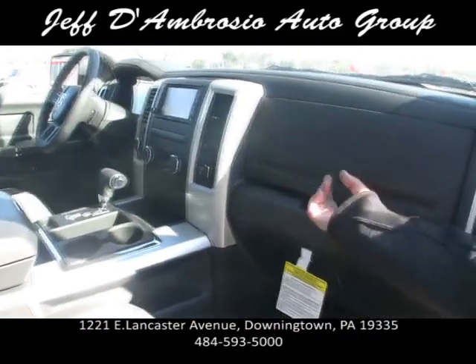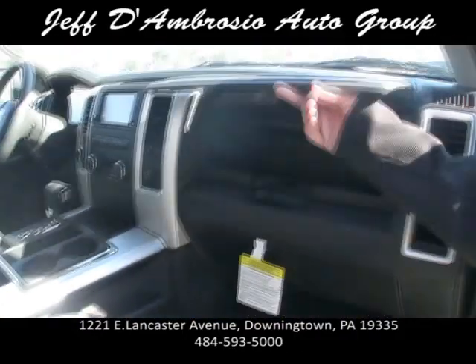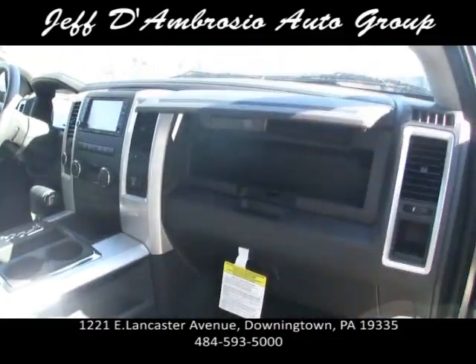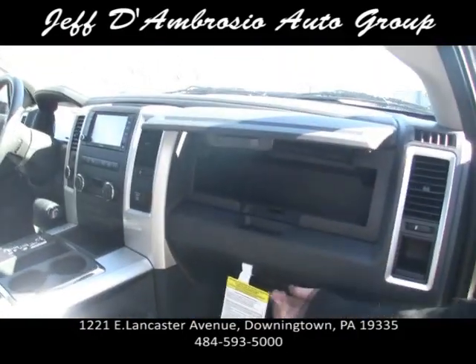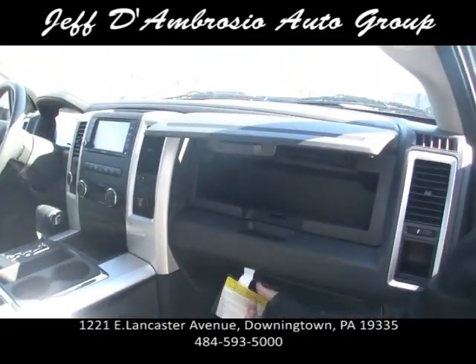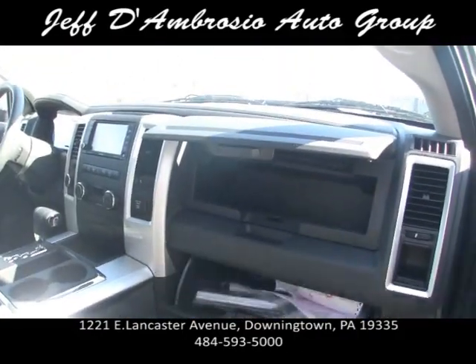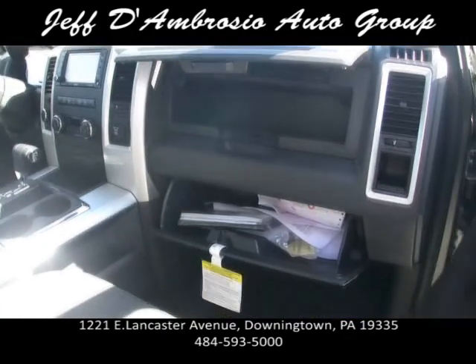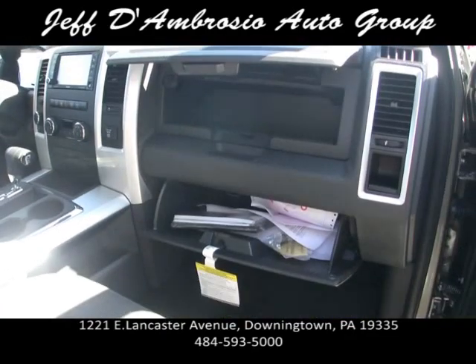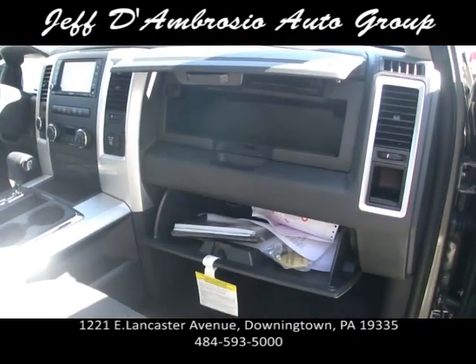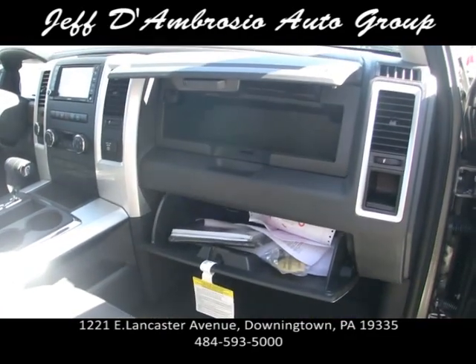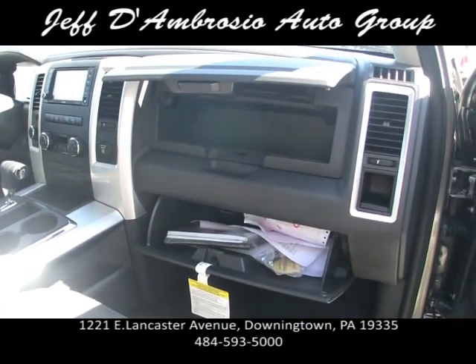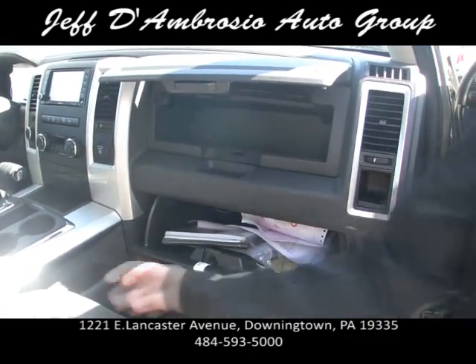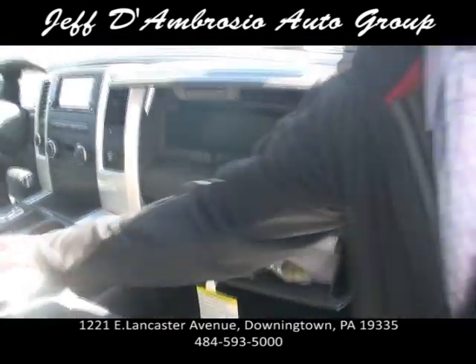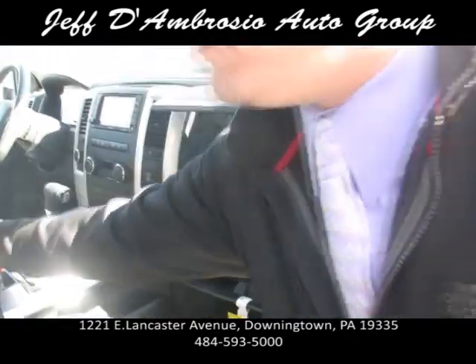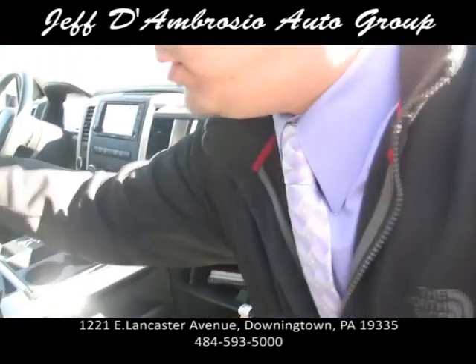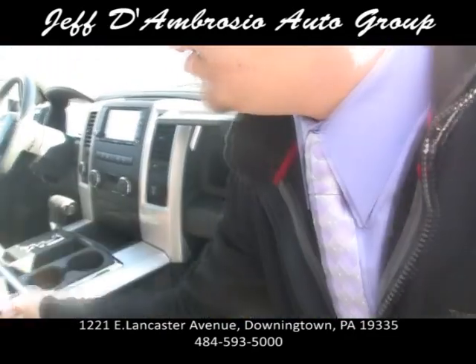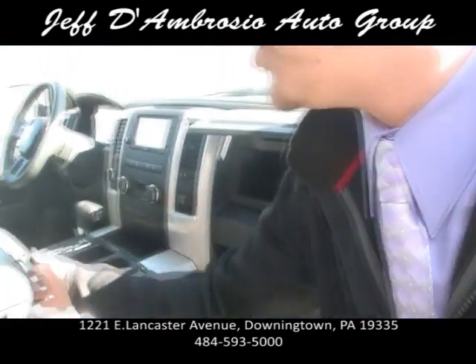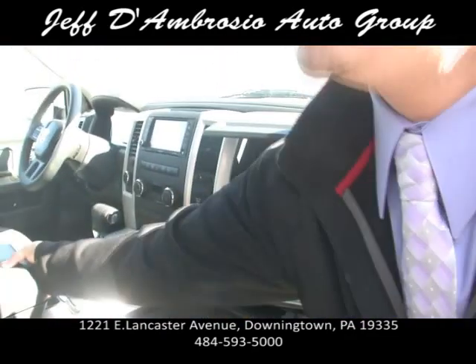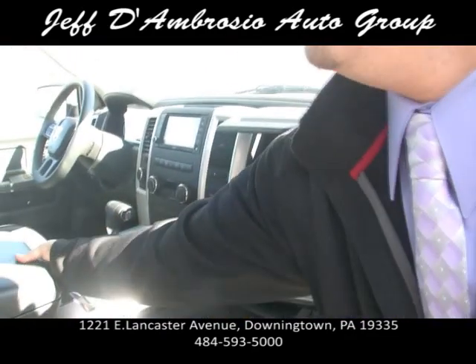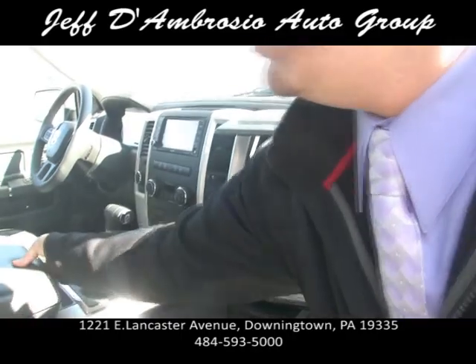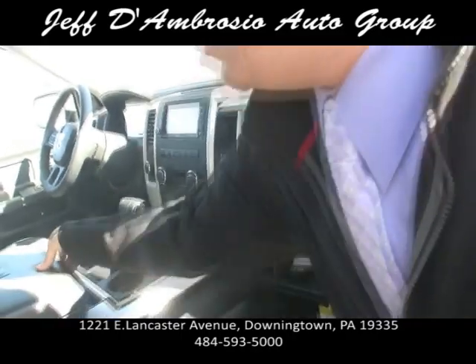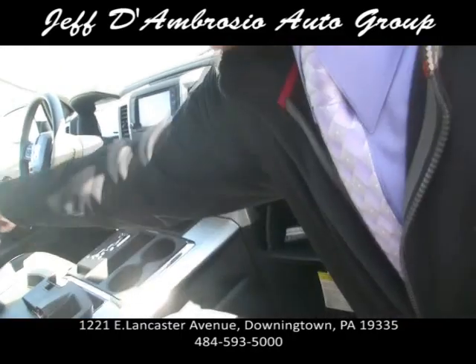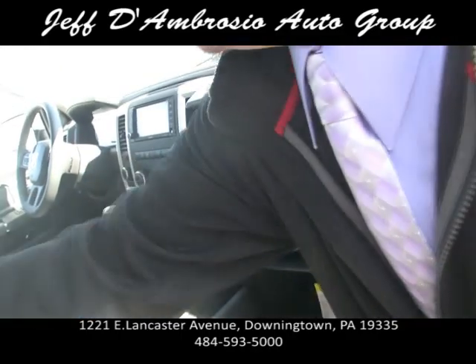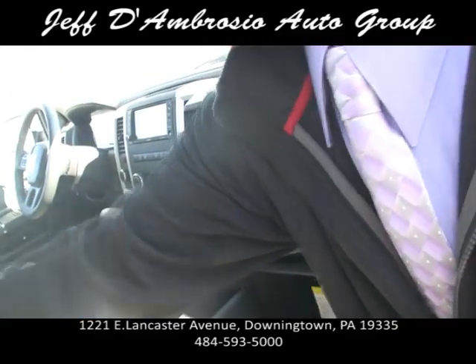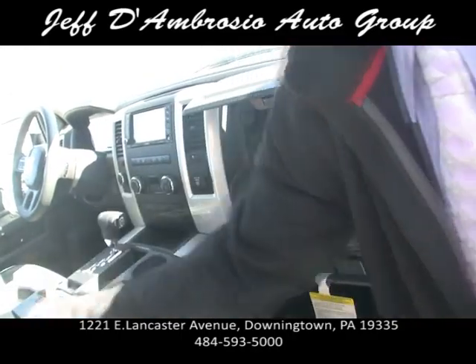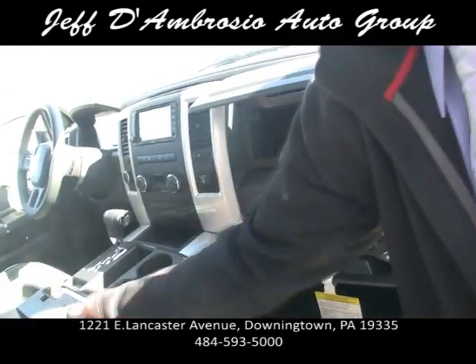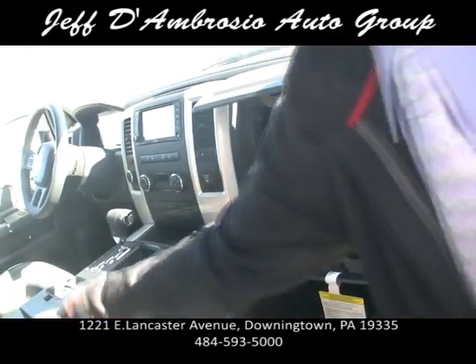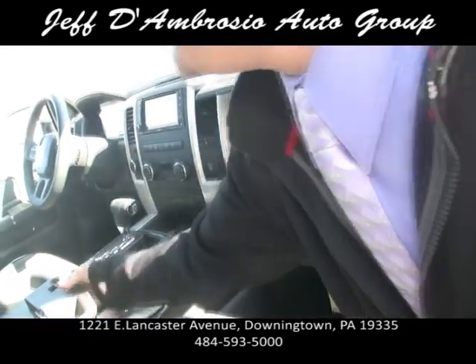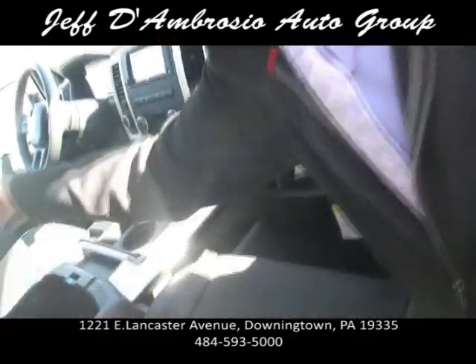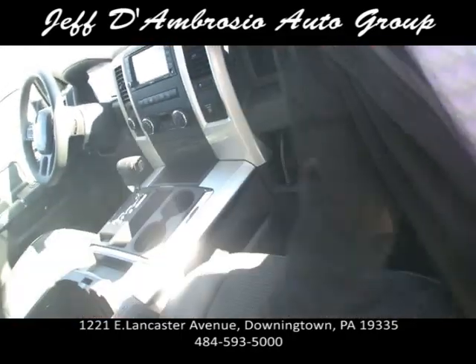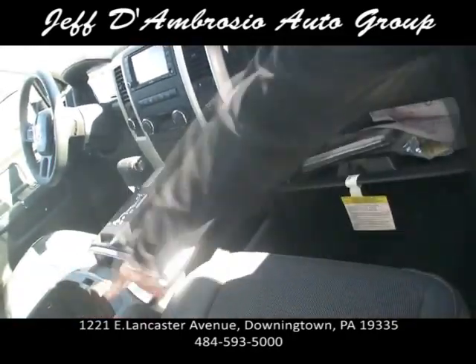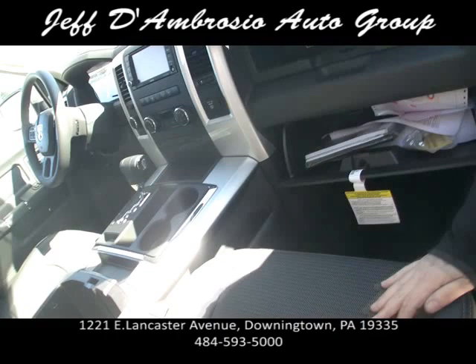You have a glove box here, and a glove box down here. There's not anywhere in this vehicle you can't put stuff. There's your center console, and it actually has a power outlet for the cell phone. There's storage right there too.